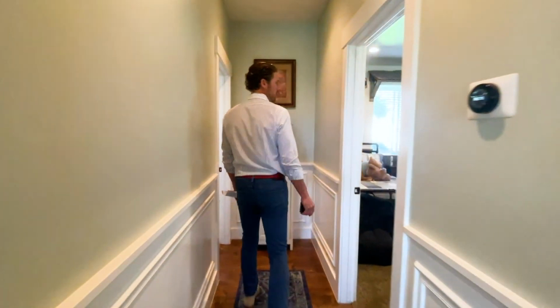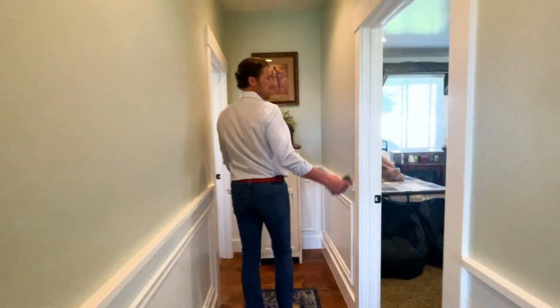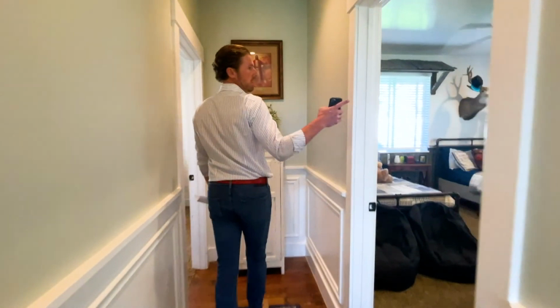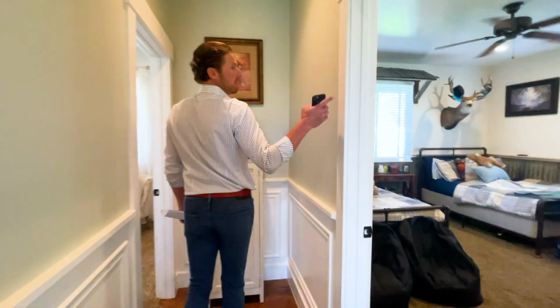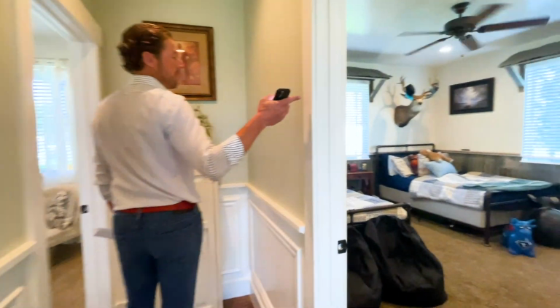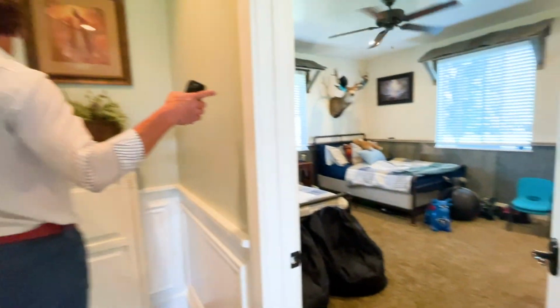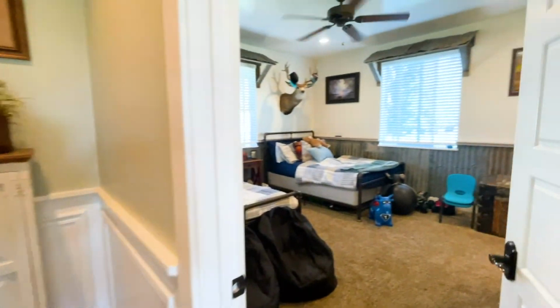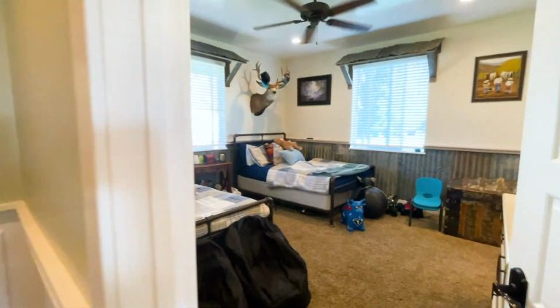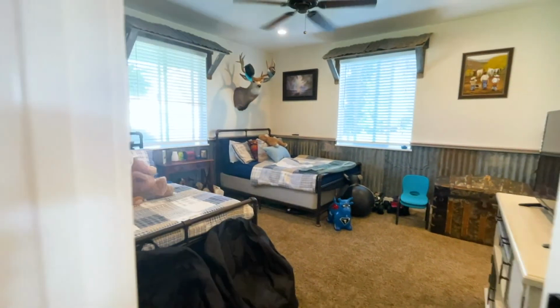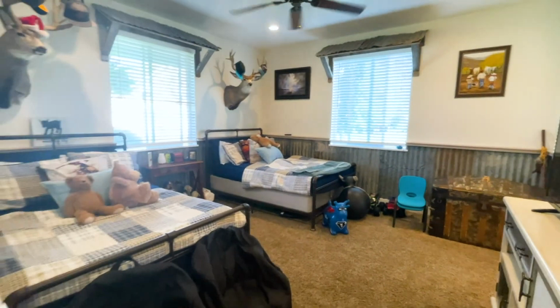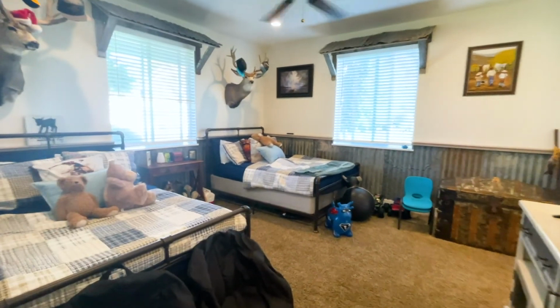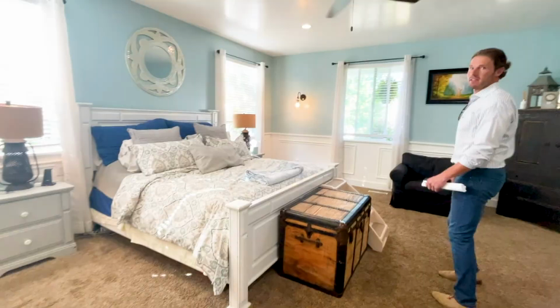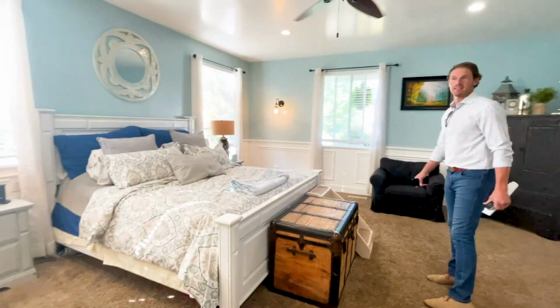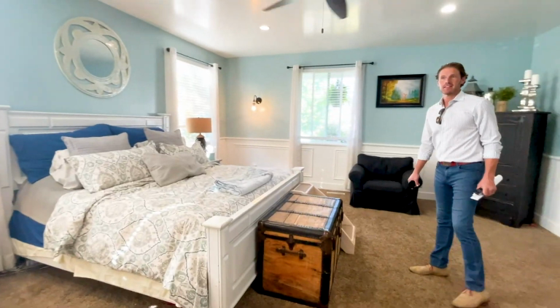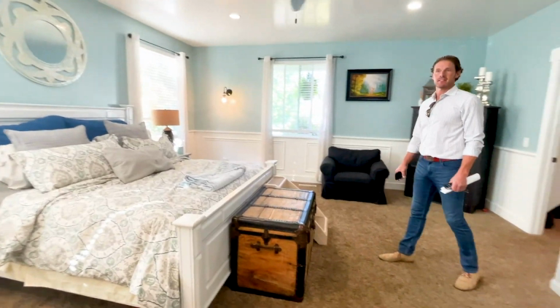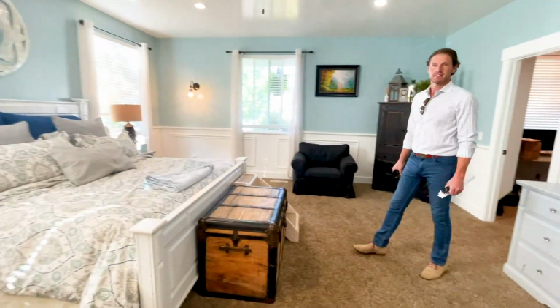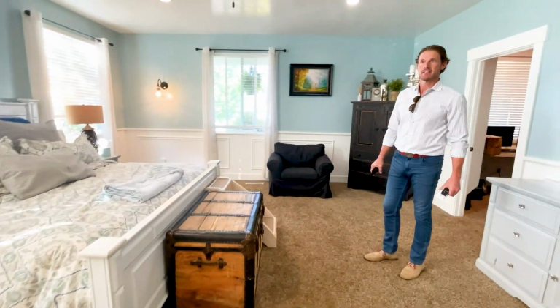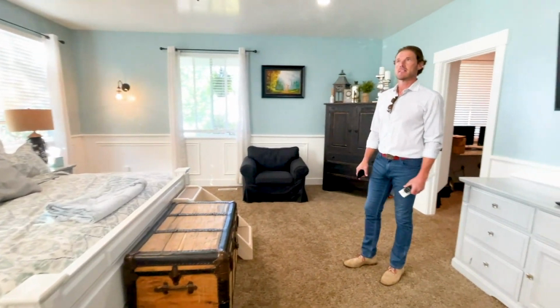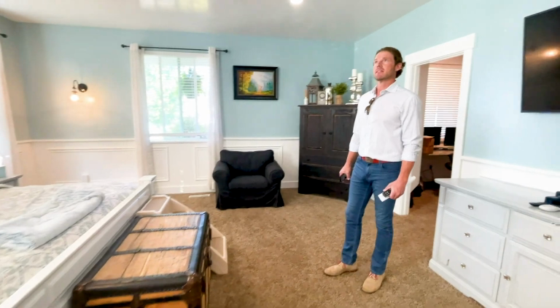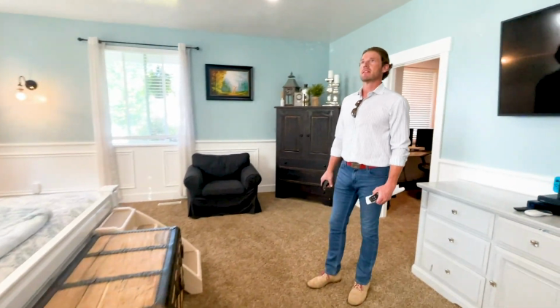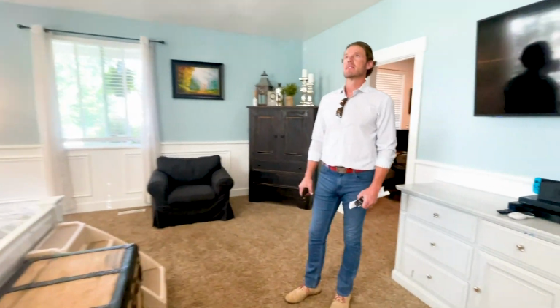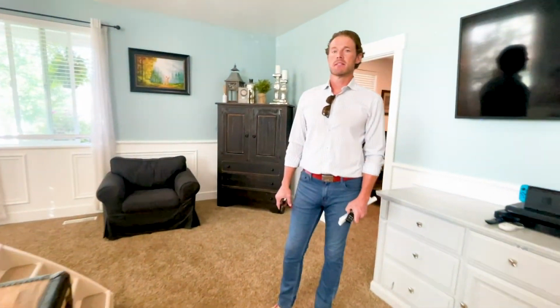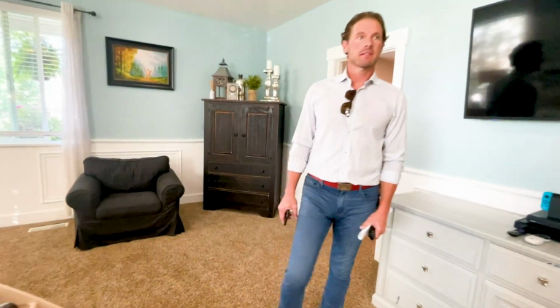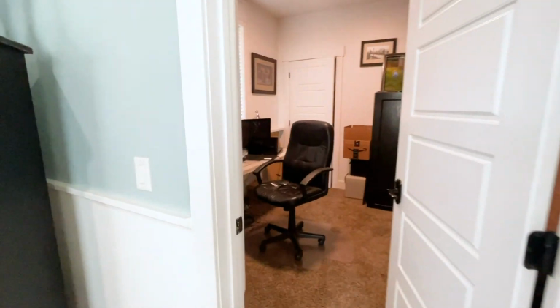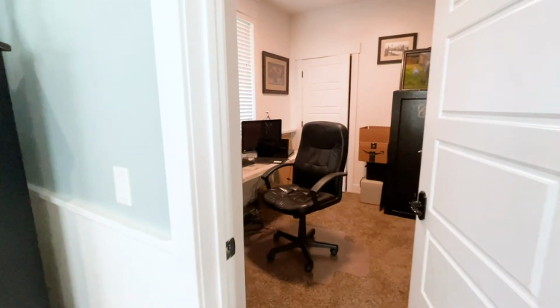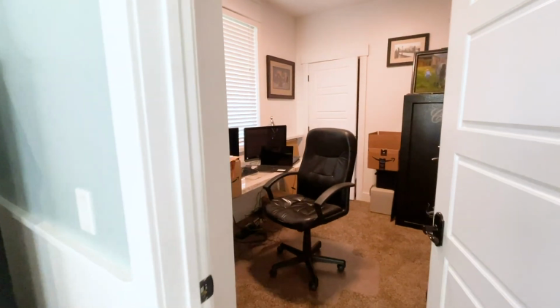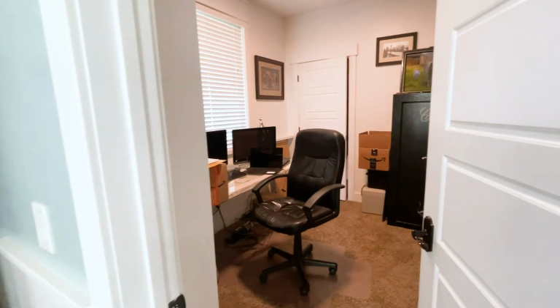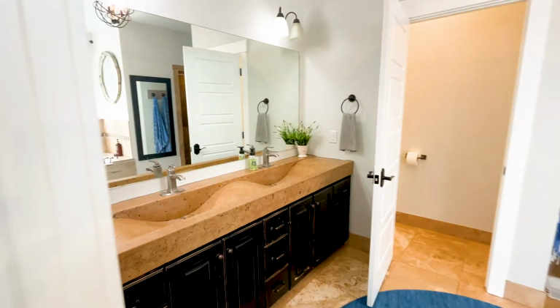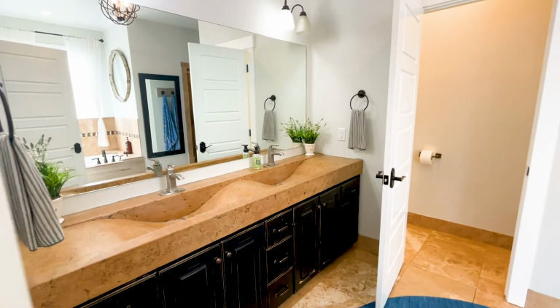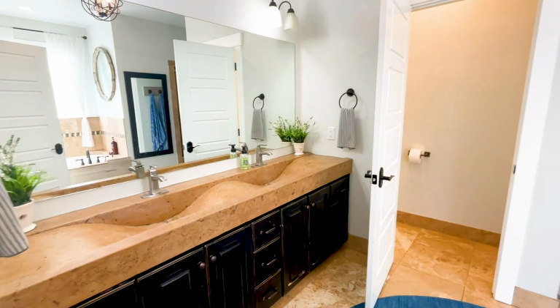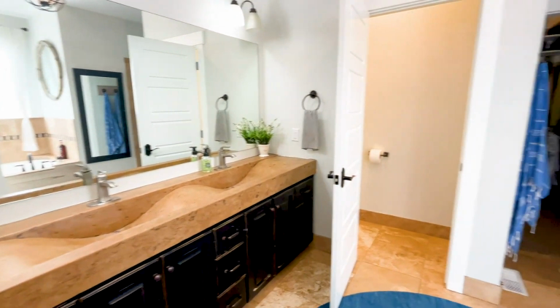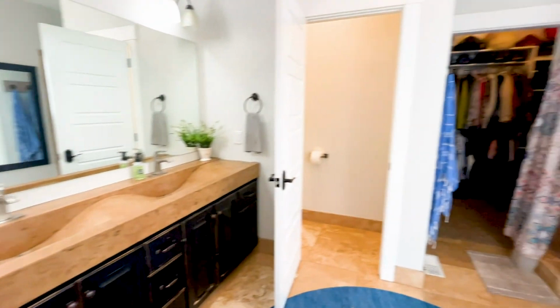Four bedrooms, three full and one and a half baths, including a luxurious master suite with a dedicated workspace, complete the interior of this legacy property.